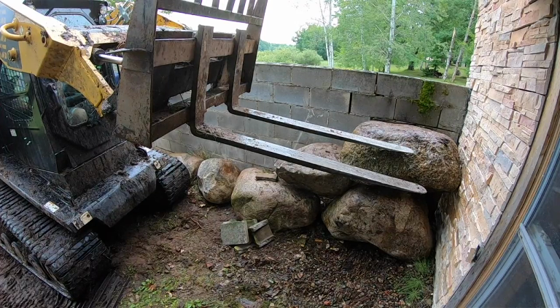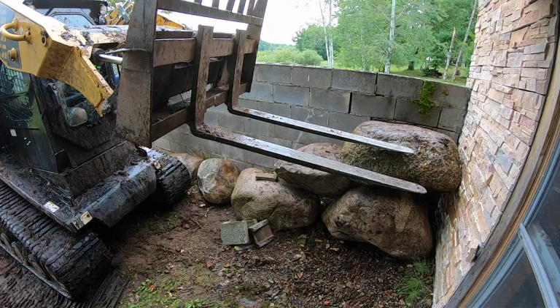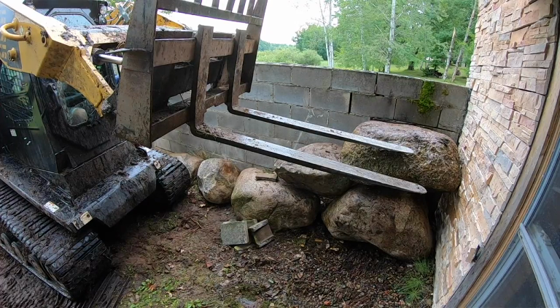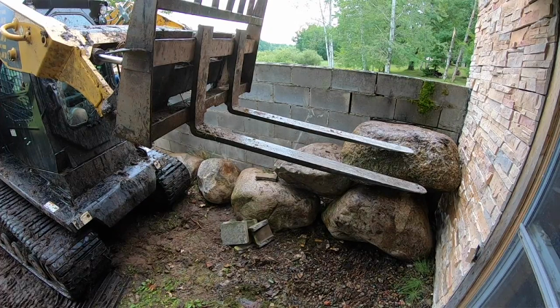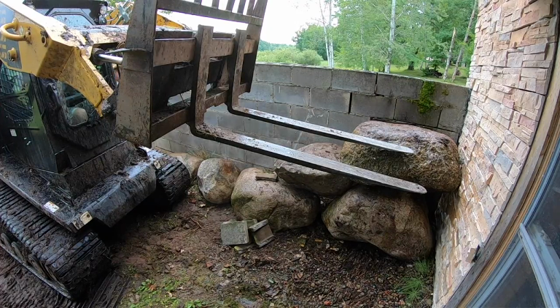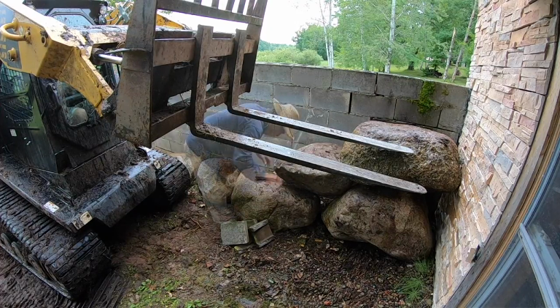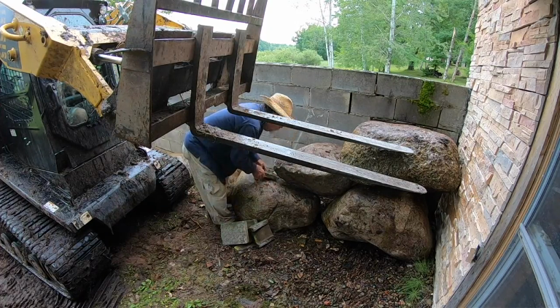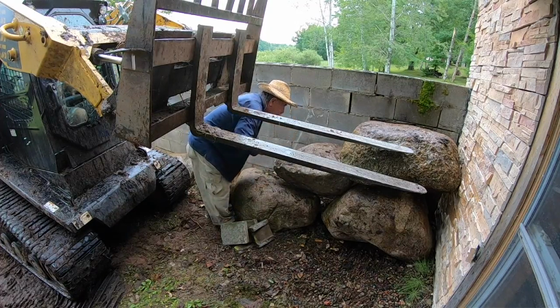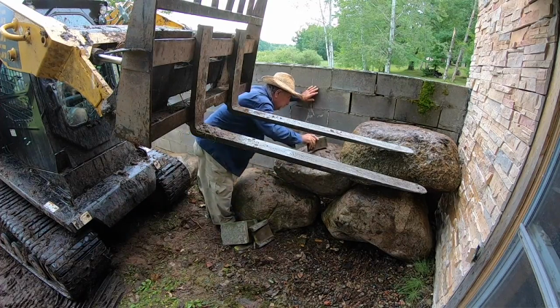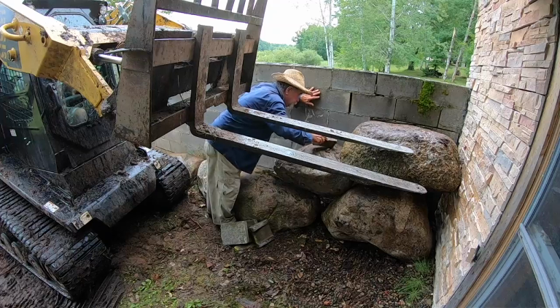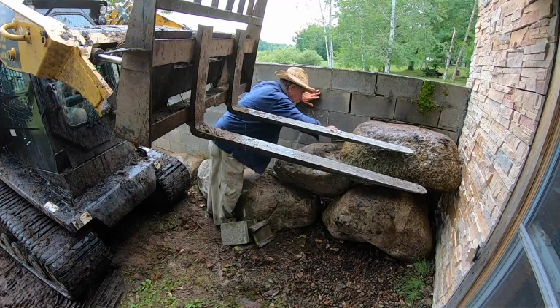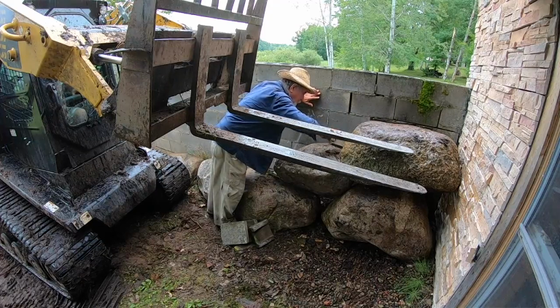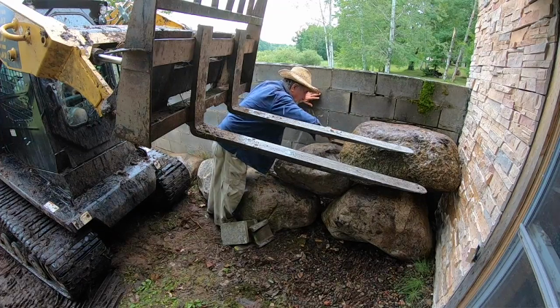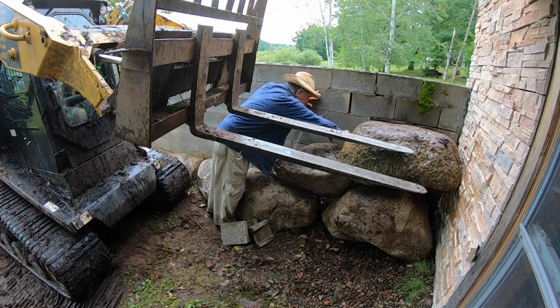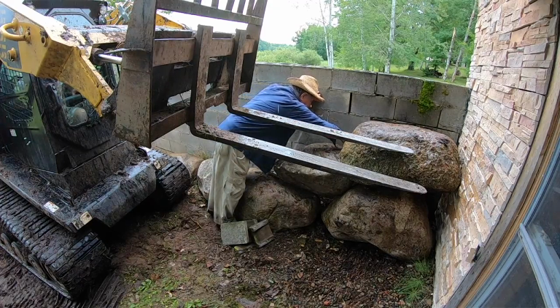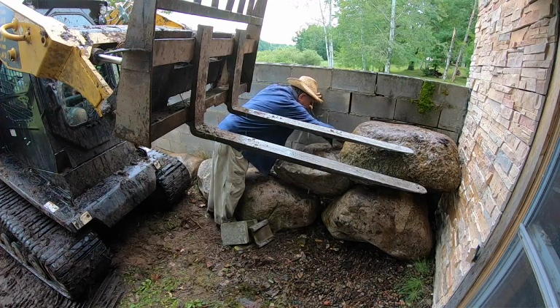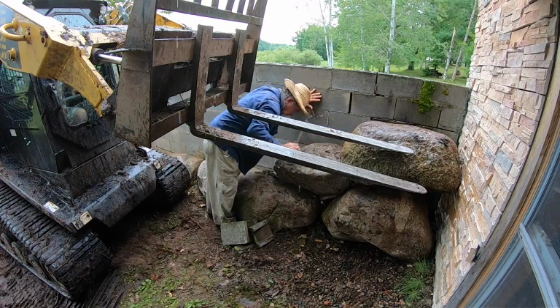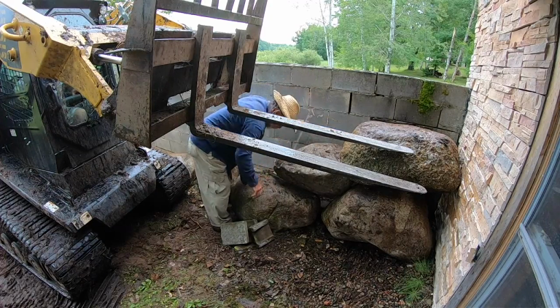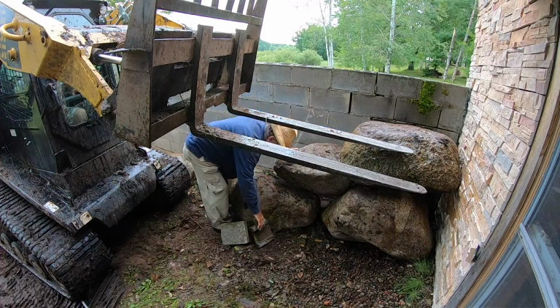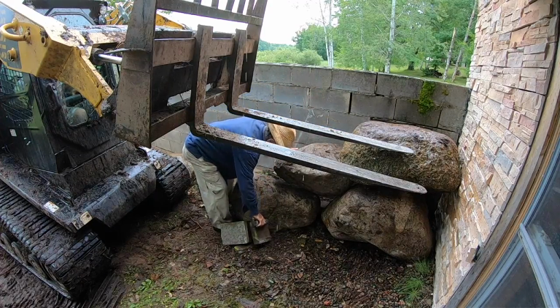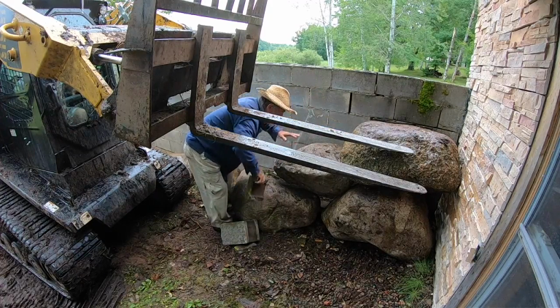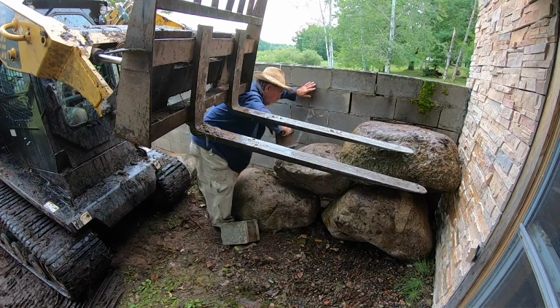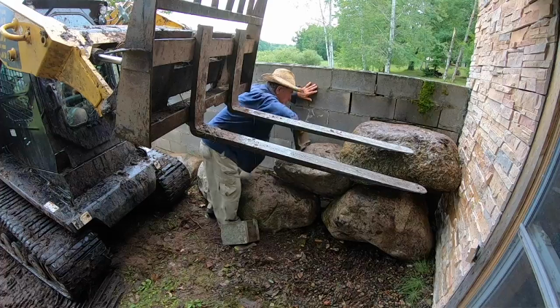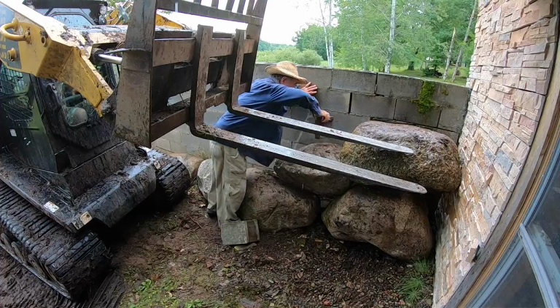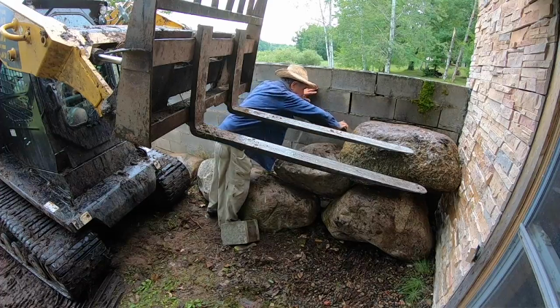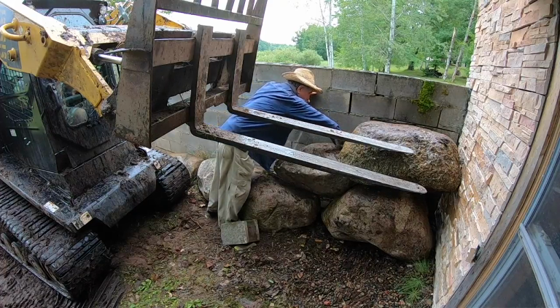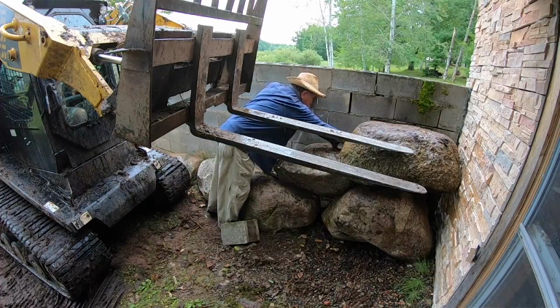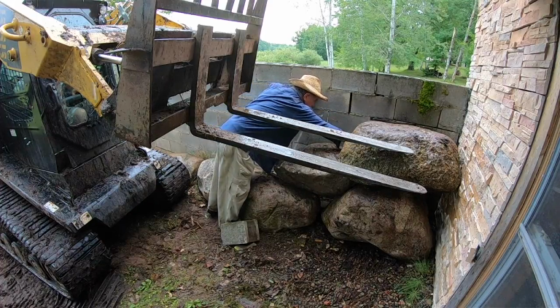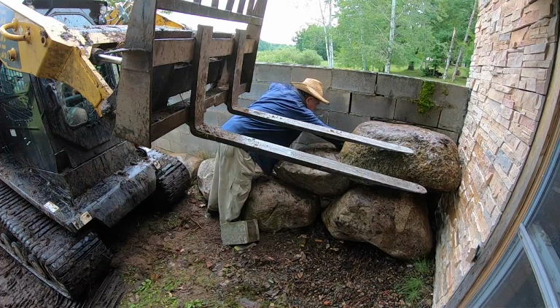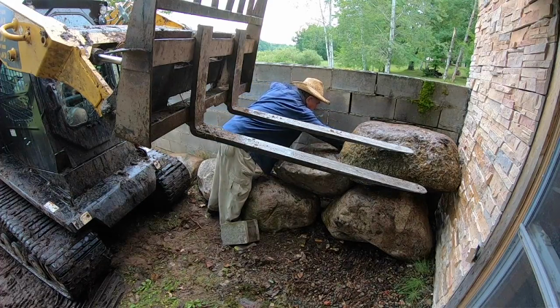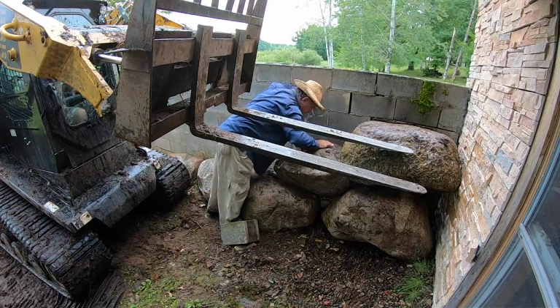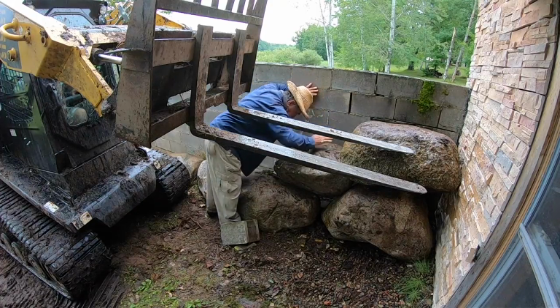This is where your shimmer — your shim person — comes into play. Concrete blocks make excellent shims. Other stones make excellent shims. If there's a gap behind the wall, you can also pack some dirt in.